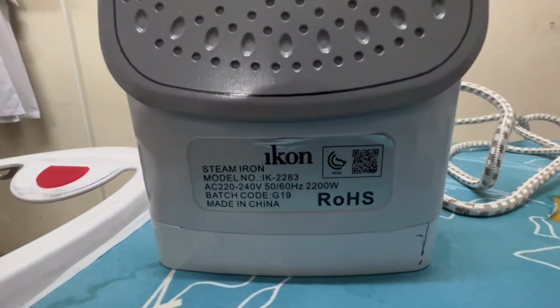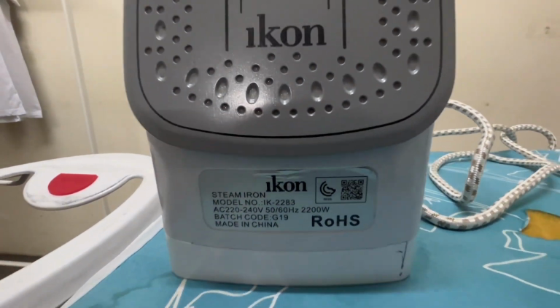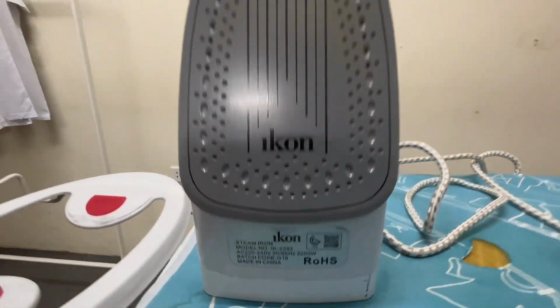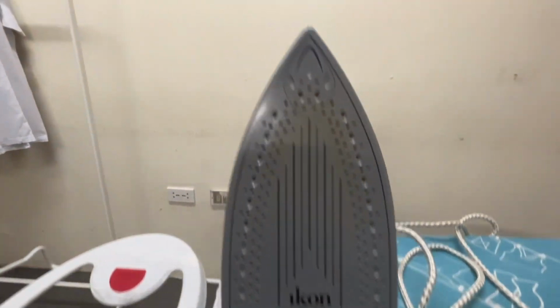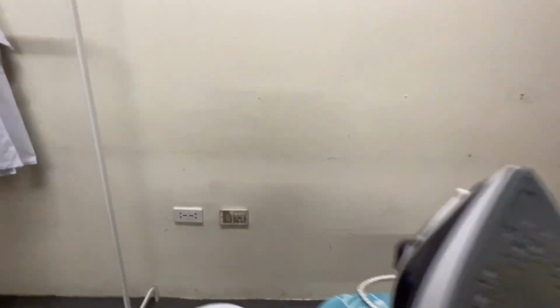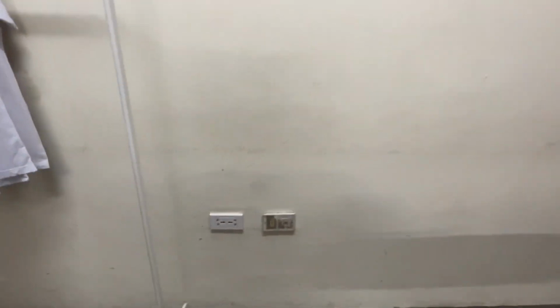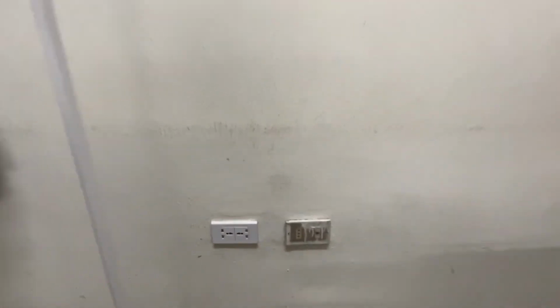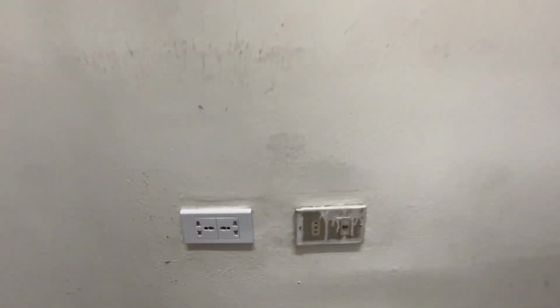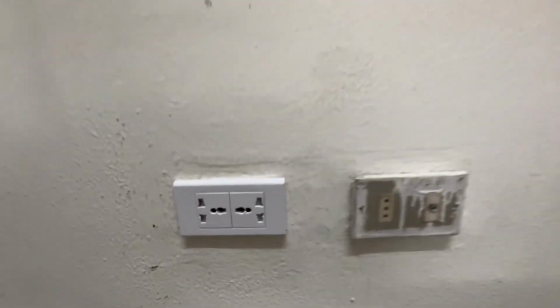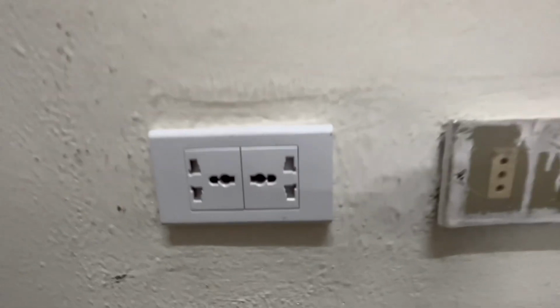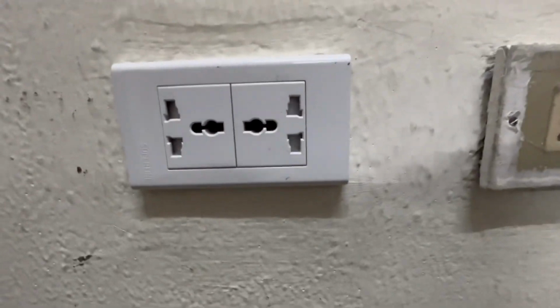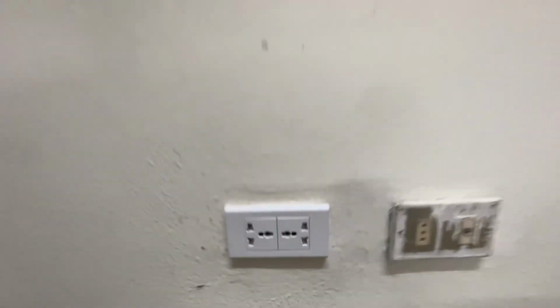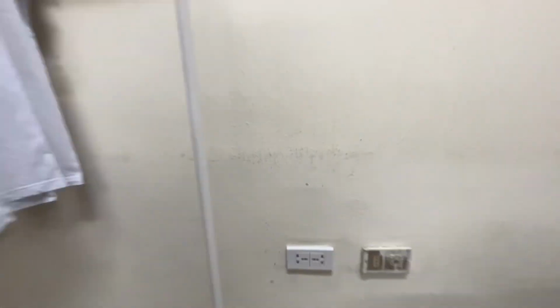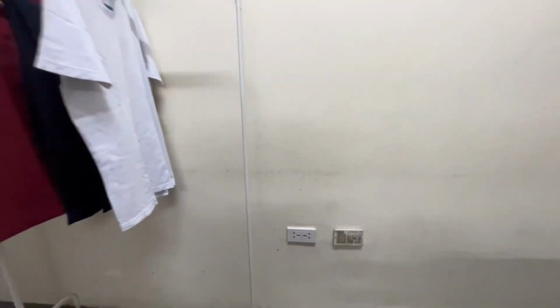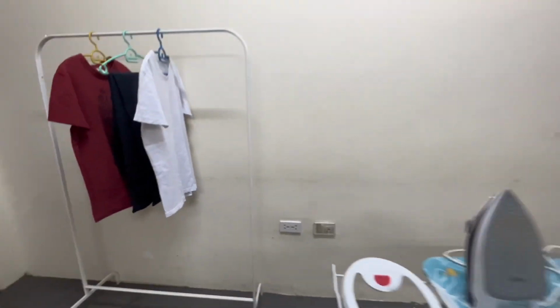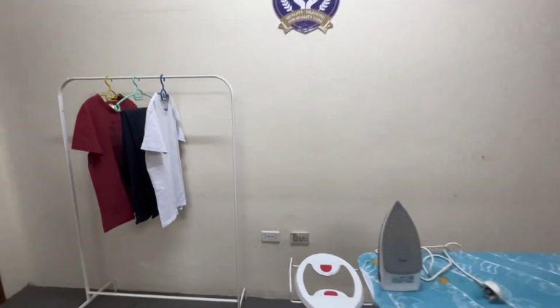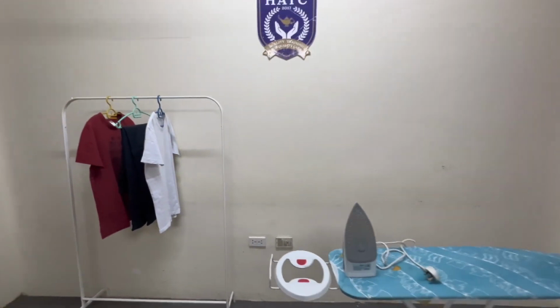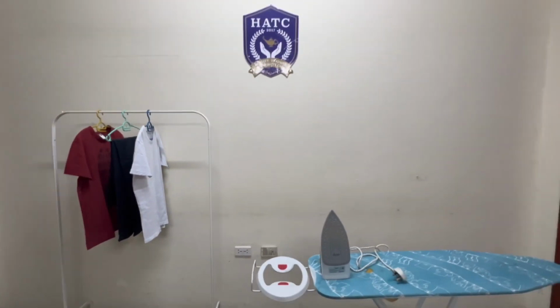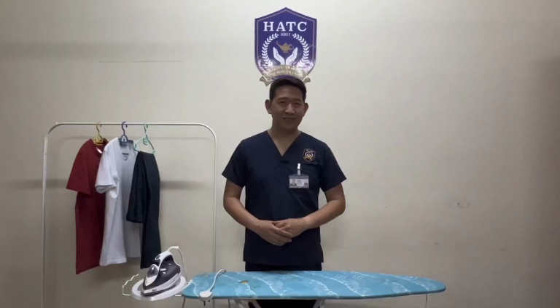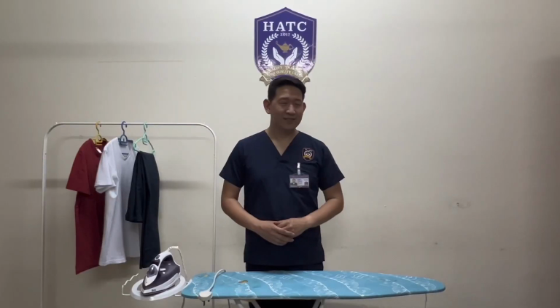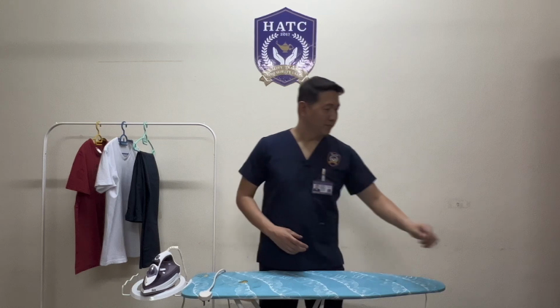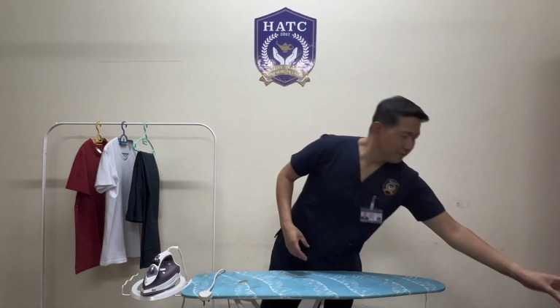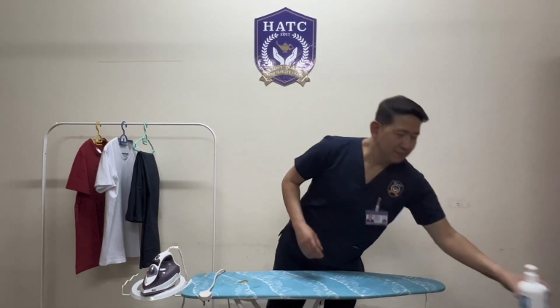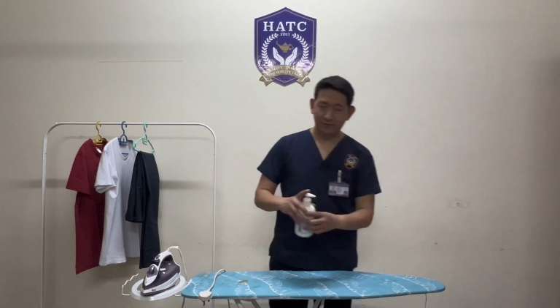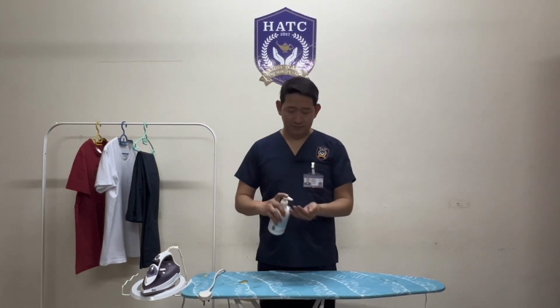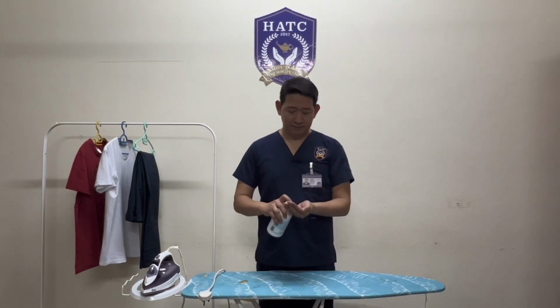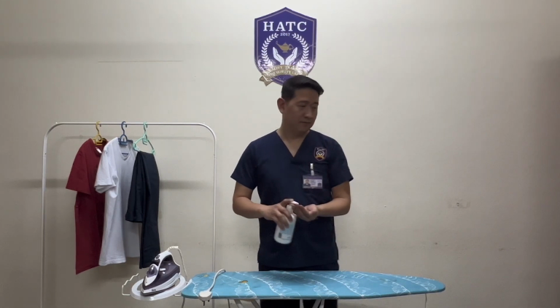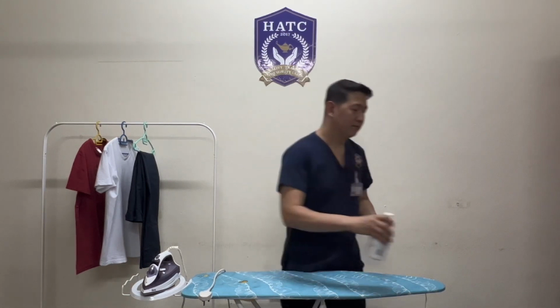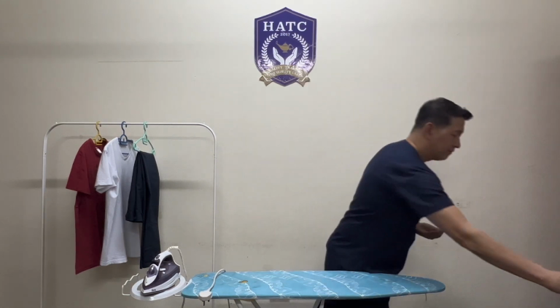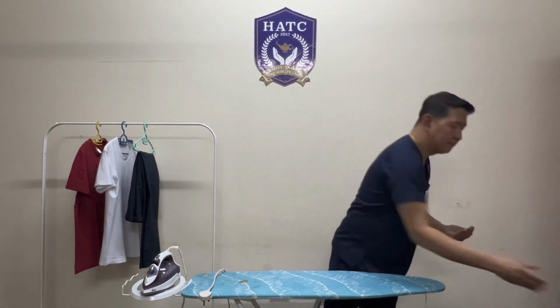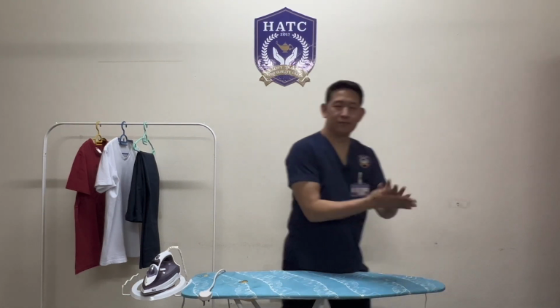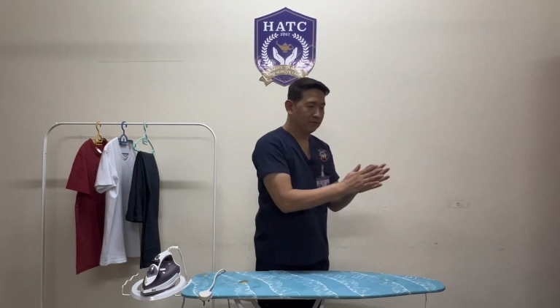First, you need to ensure that you check your flat iron and that the voltage is matching with the power supply. Remember to wash your hands or sanitize before touching your clean clothes.